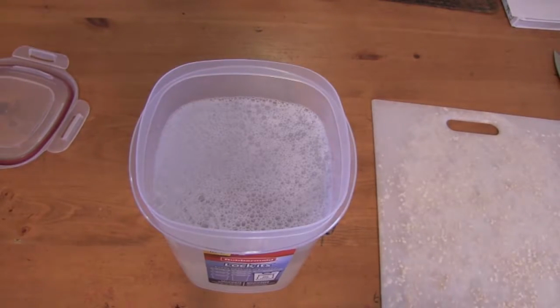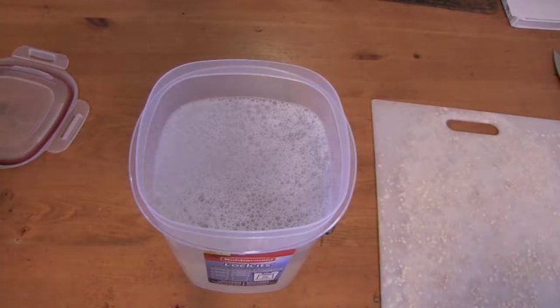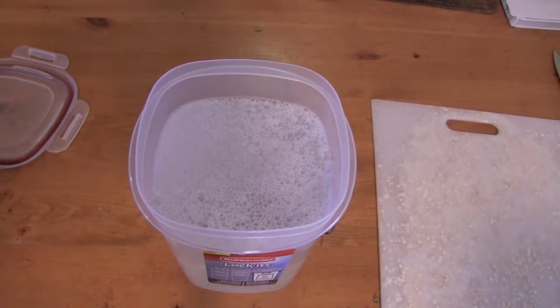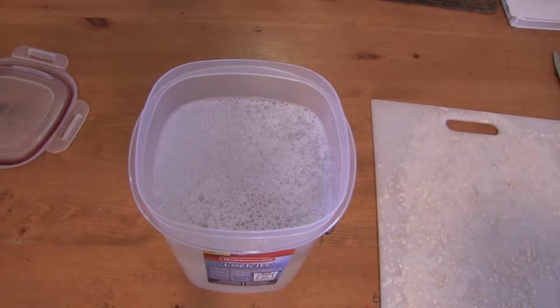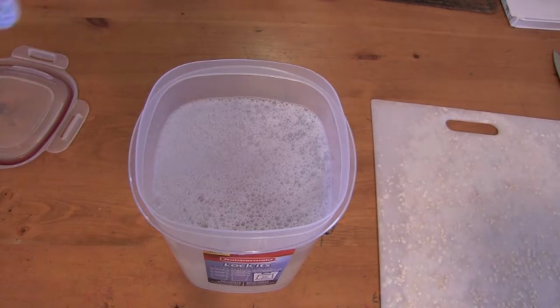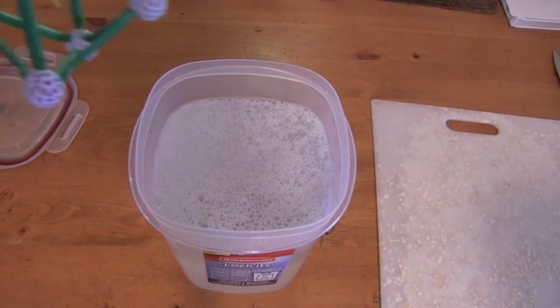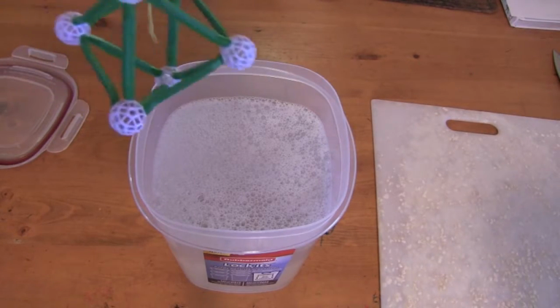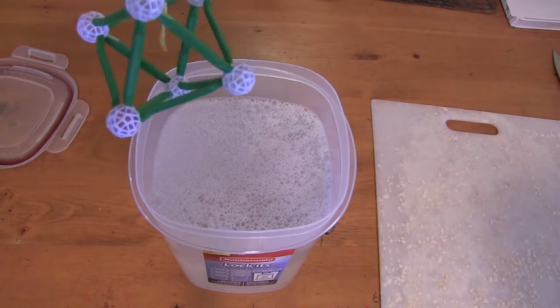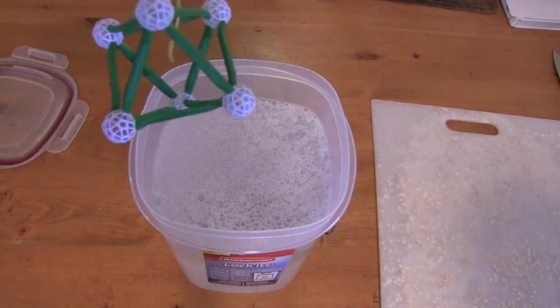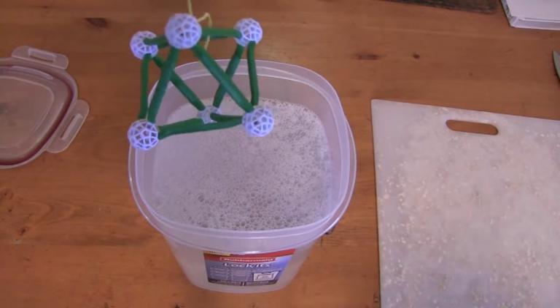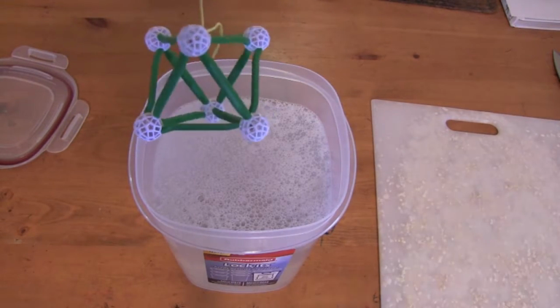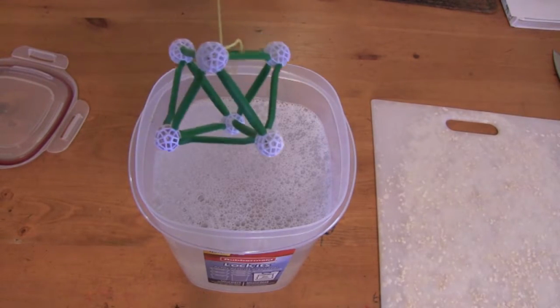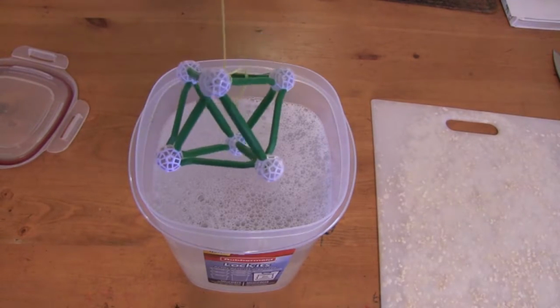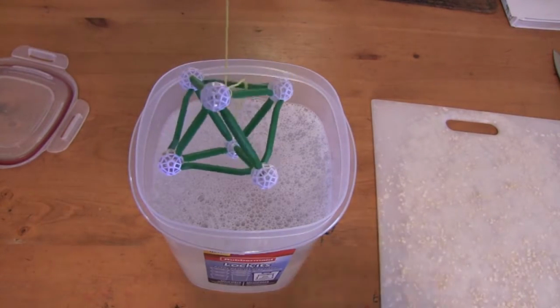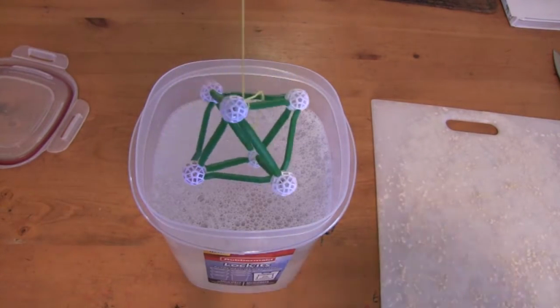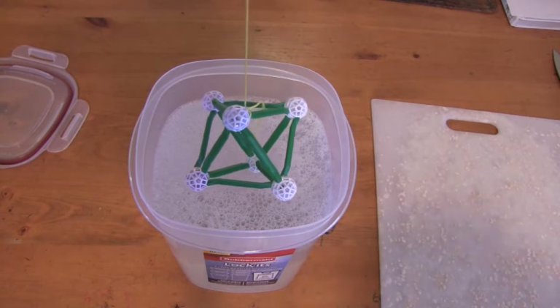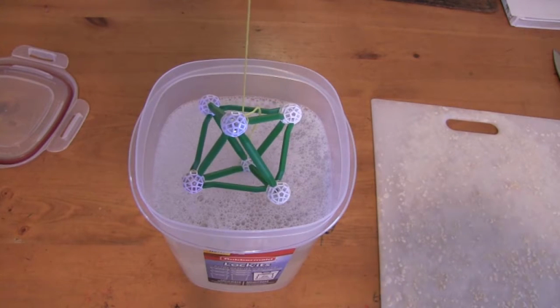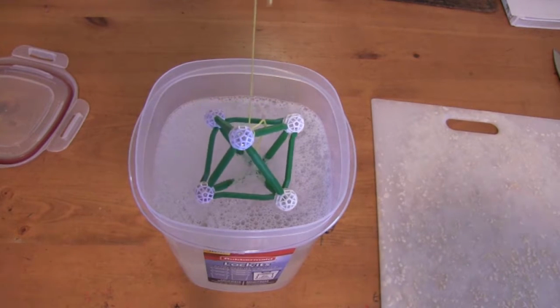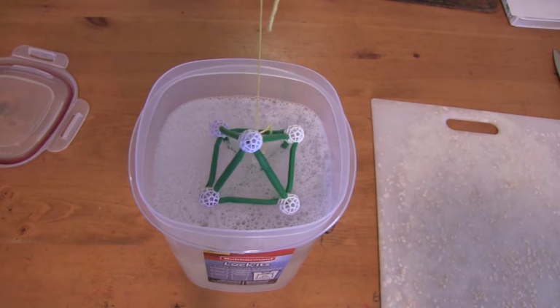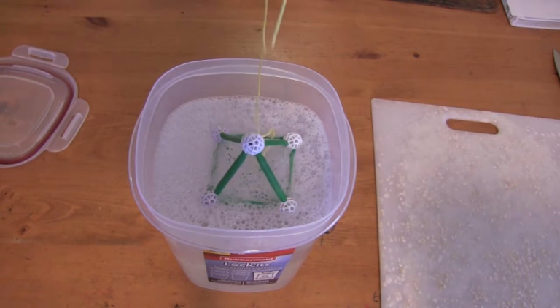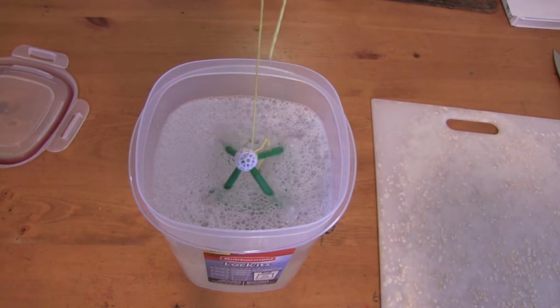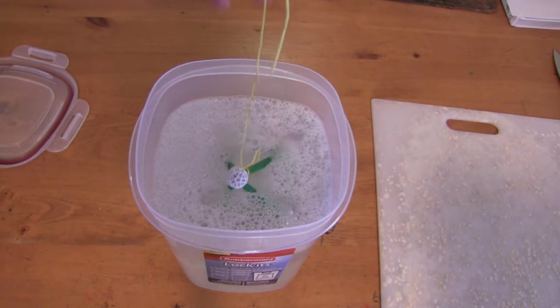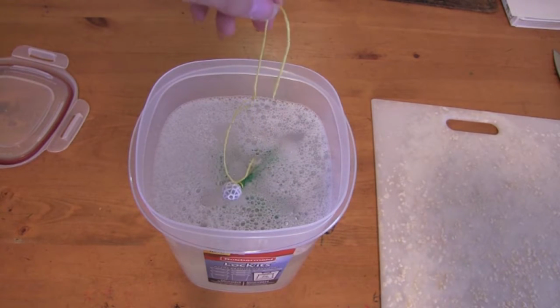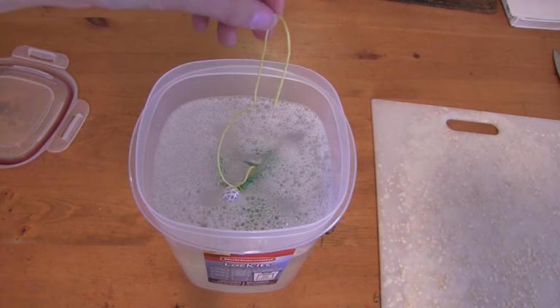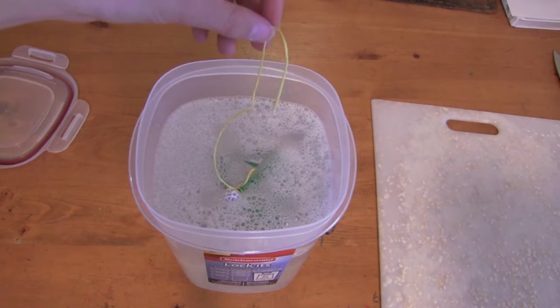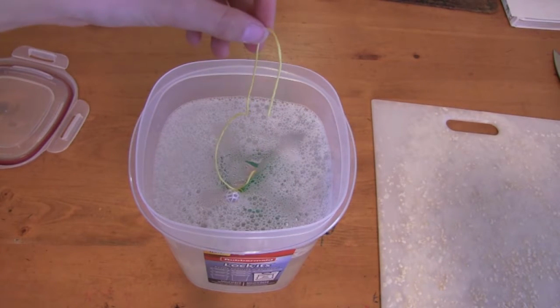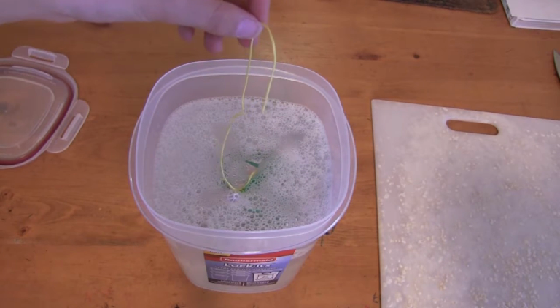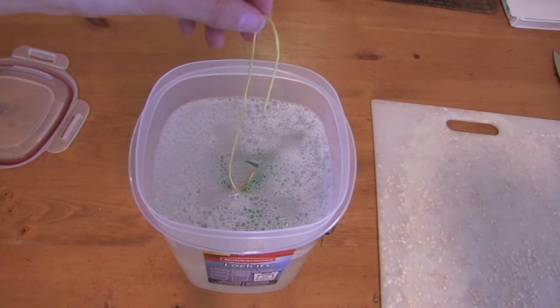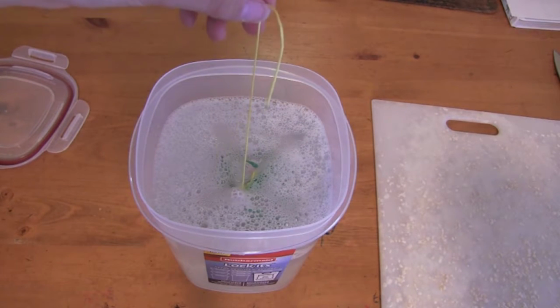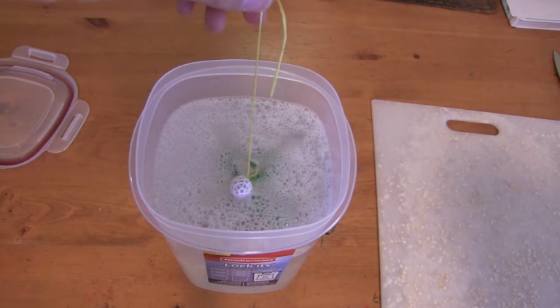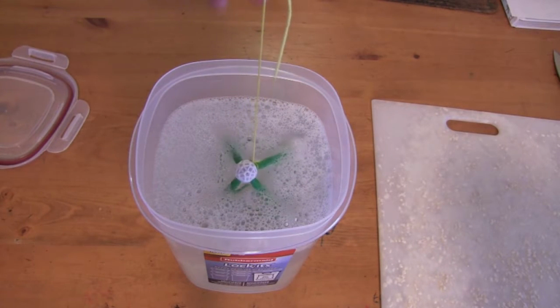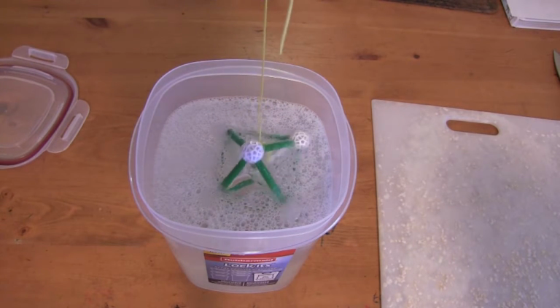So what shape are we doing first? The octahedron. The octahedron, okay. Dip it in. Dip it in. All right, pull it up. Lift it up.